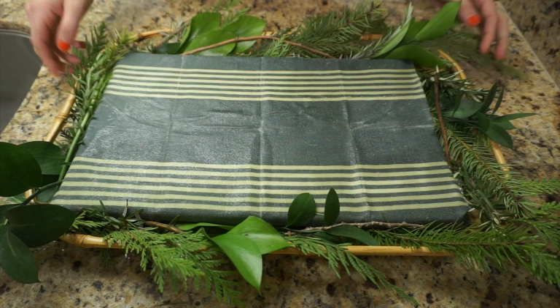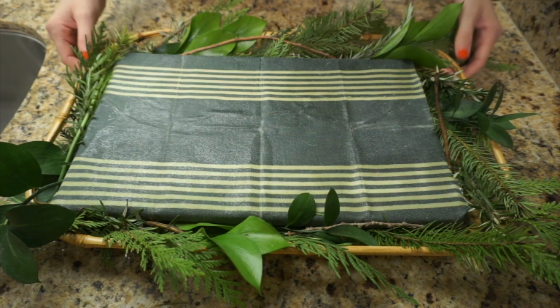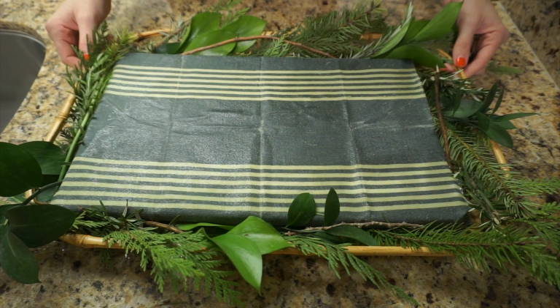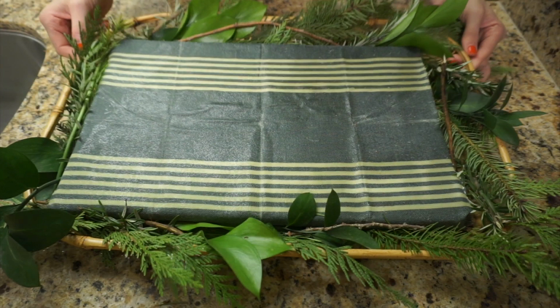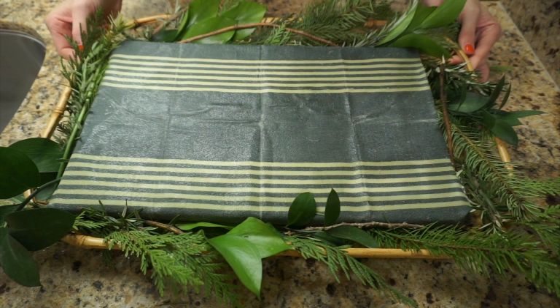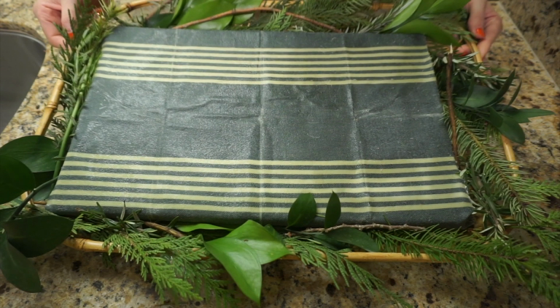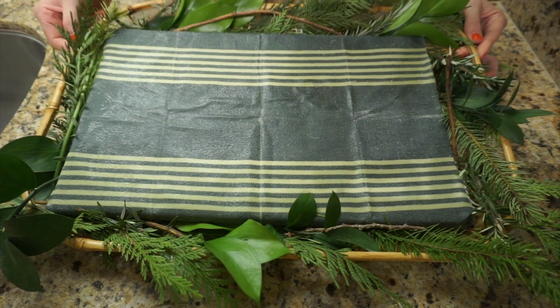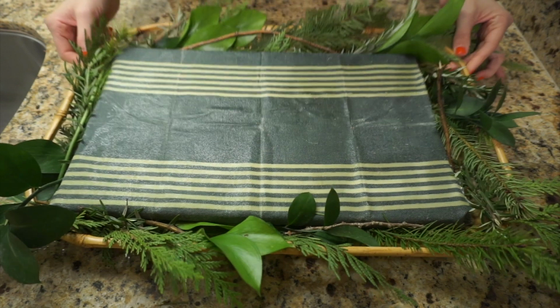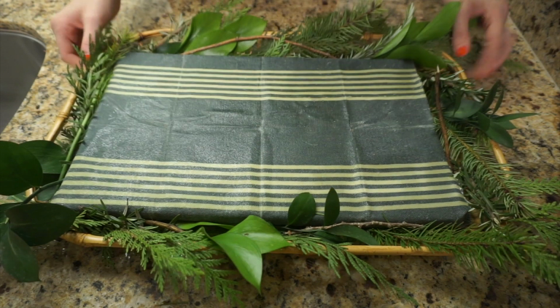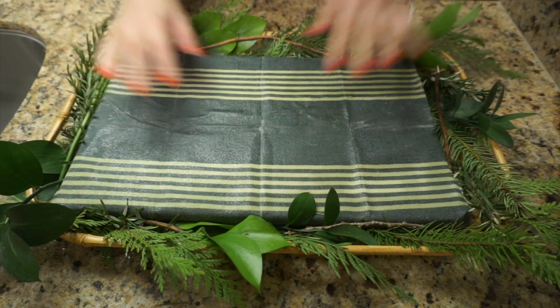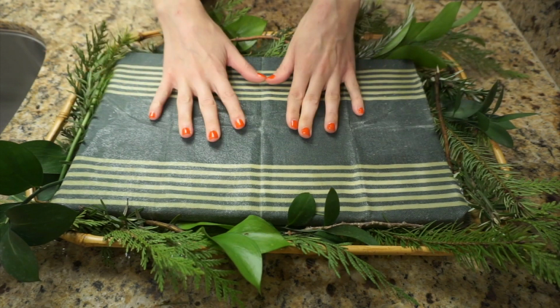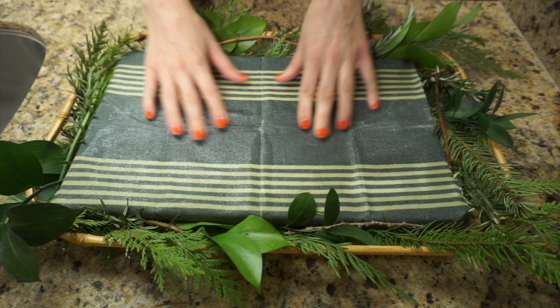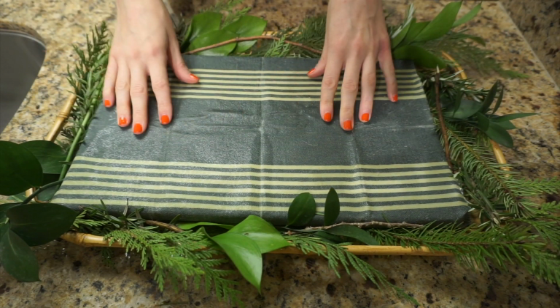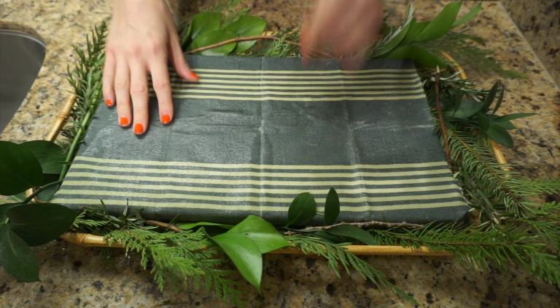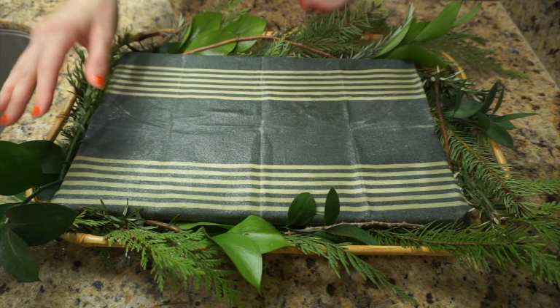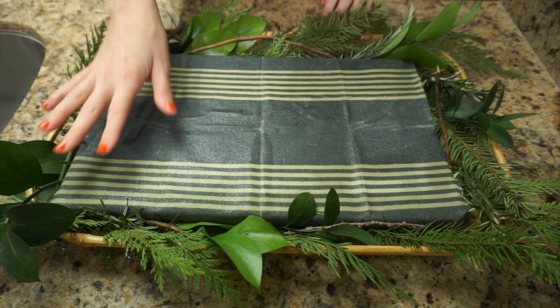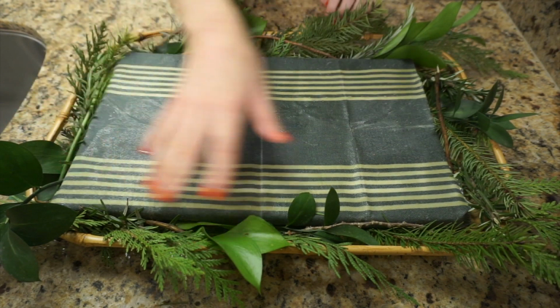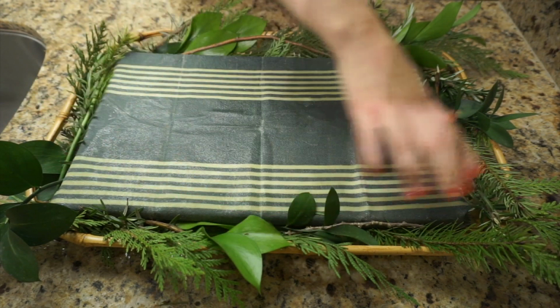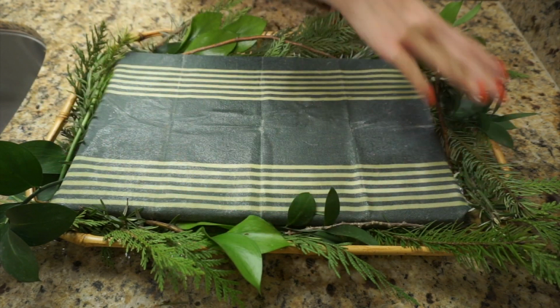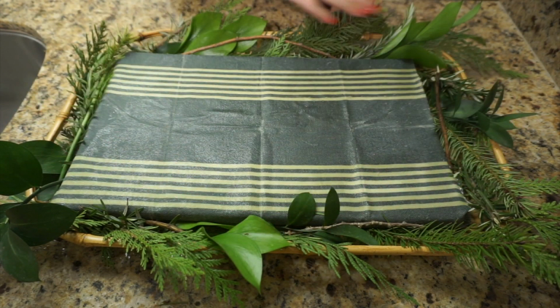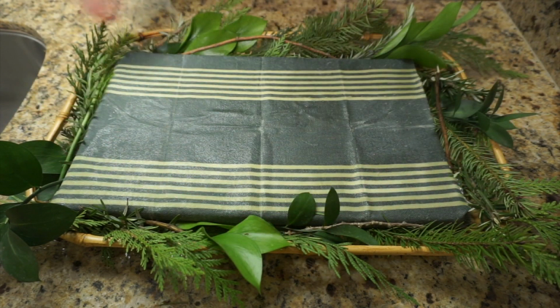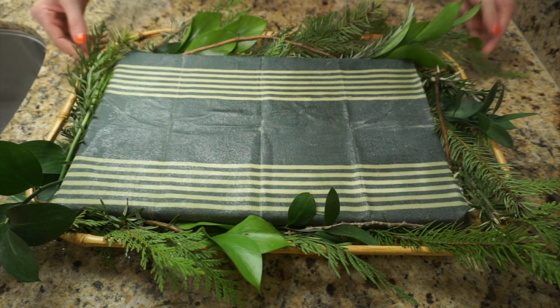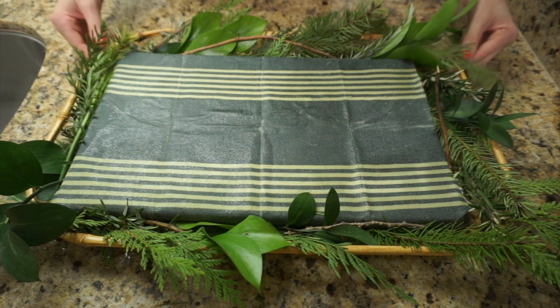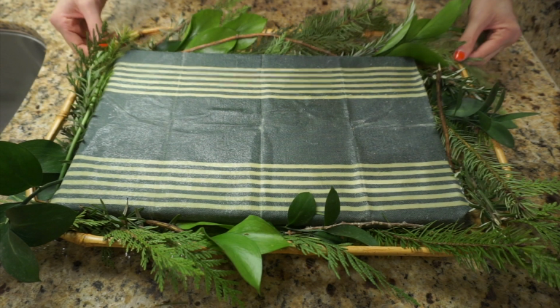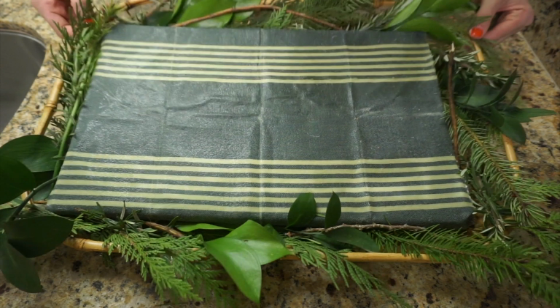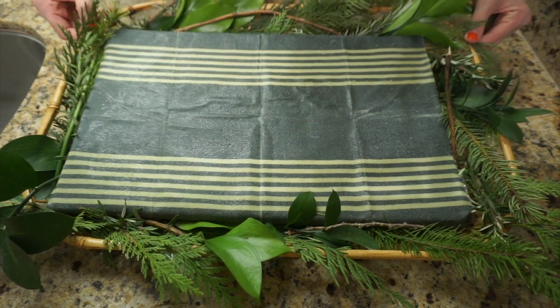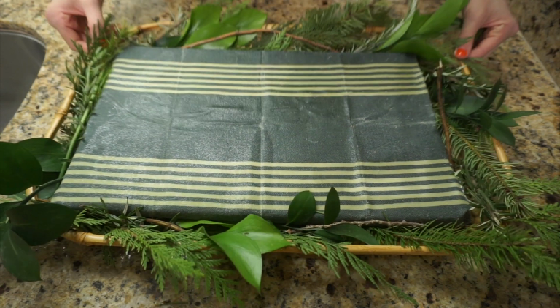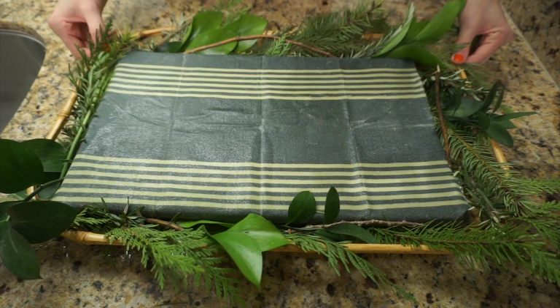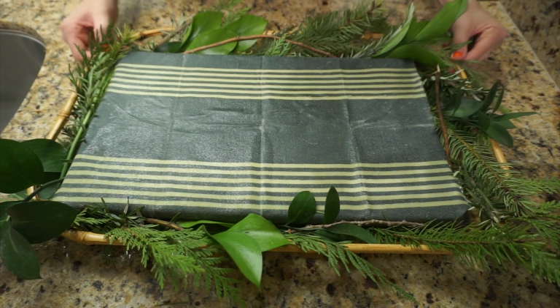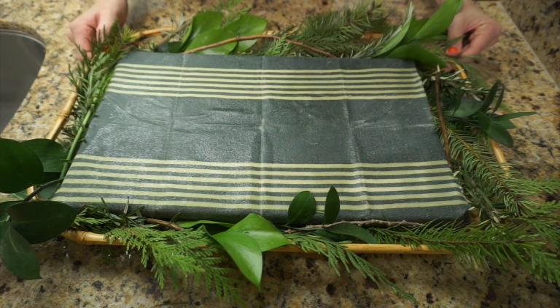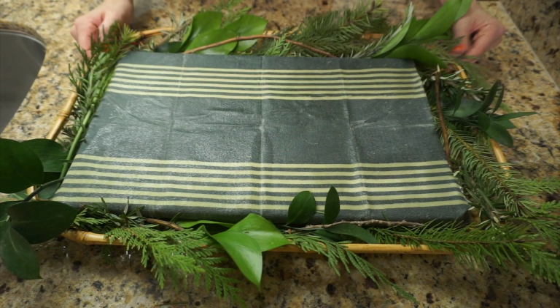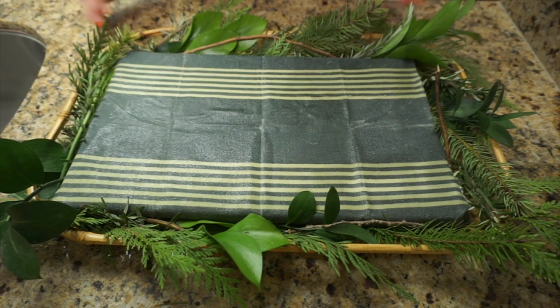Okay, so this is how the tray turned out. I love how it looks. I added some greenery around the edges as well, and I think it turned out perfect.